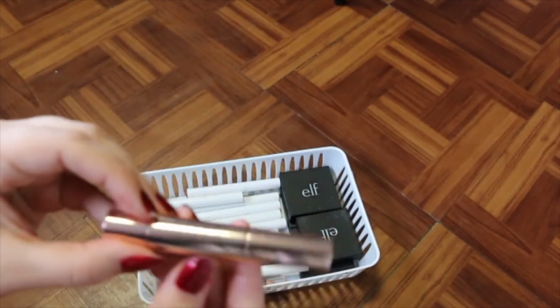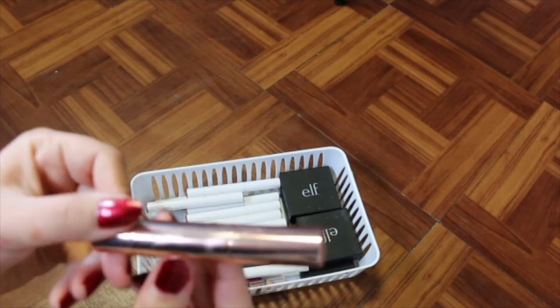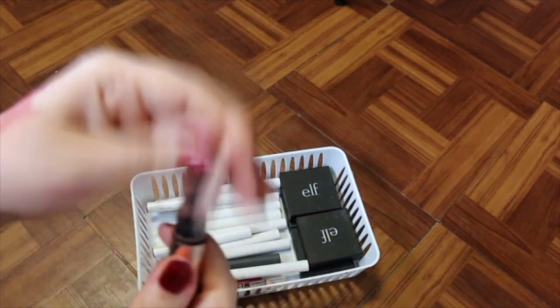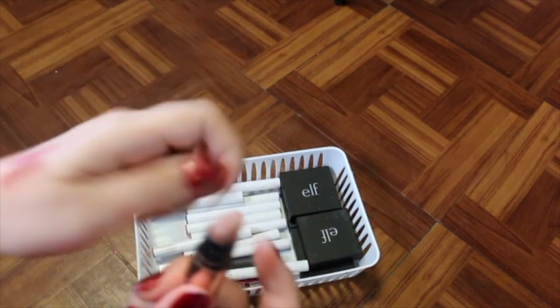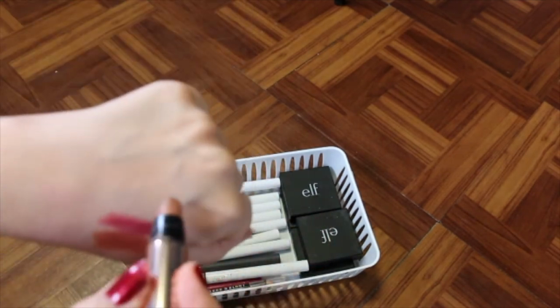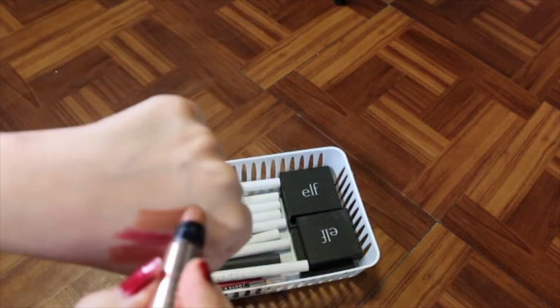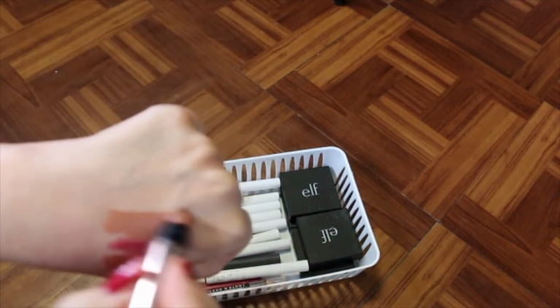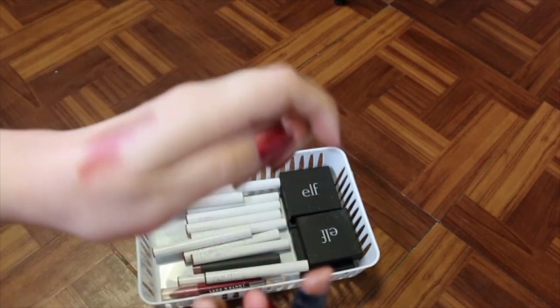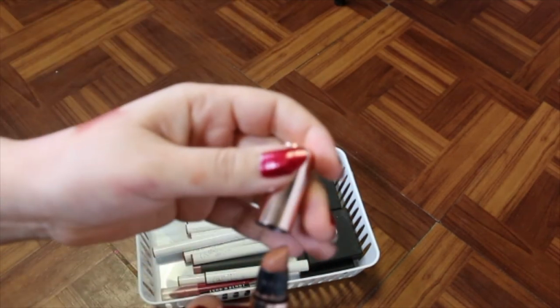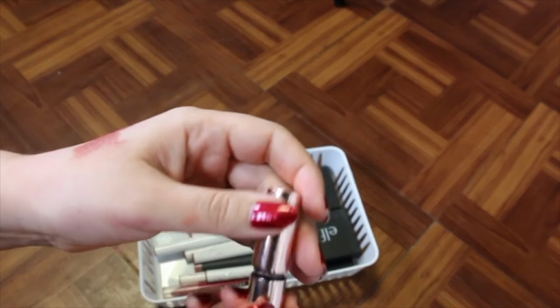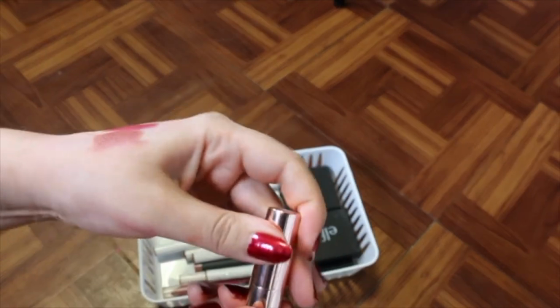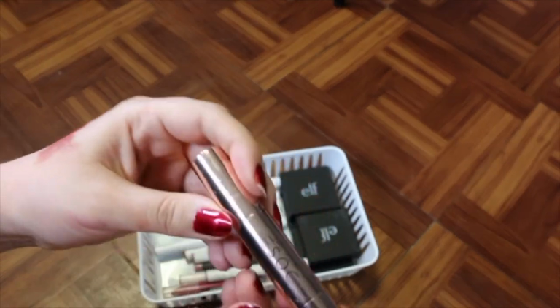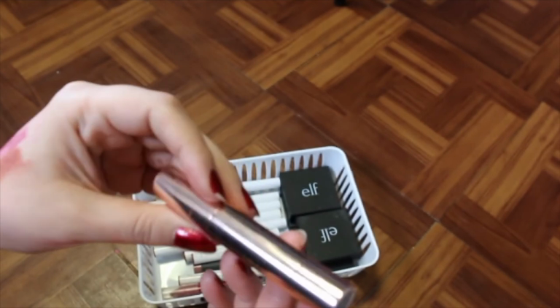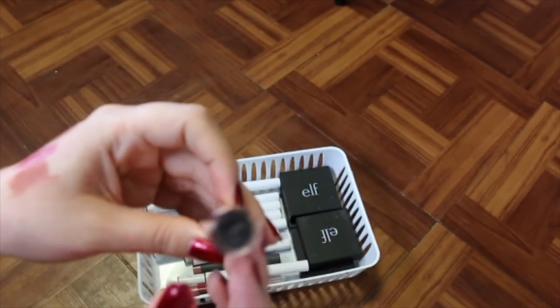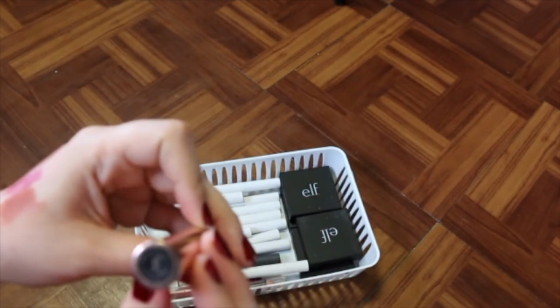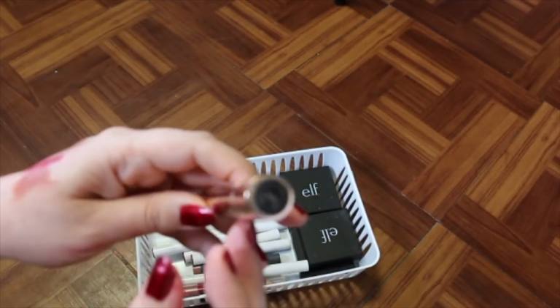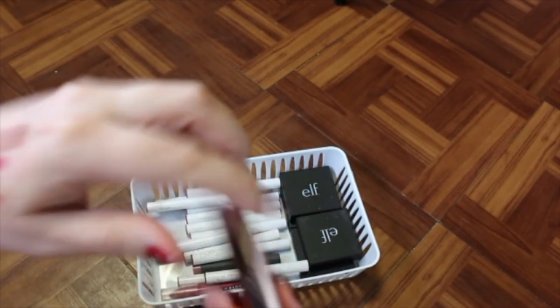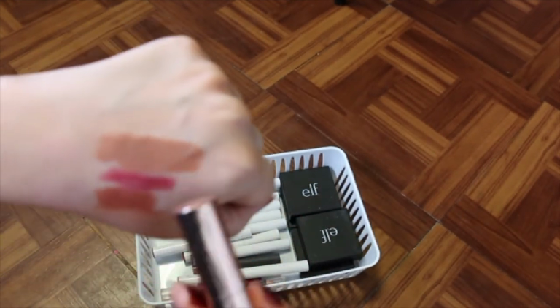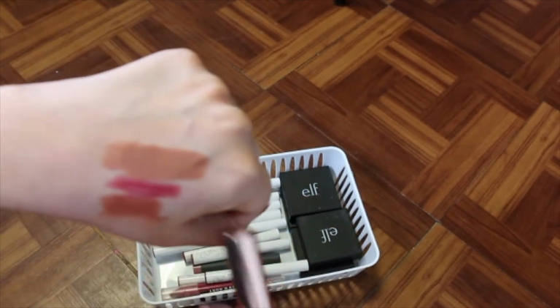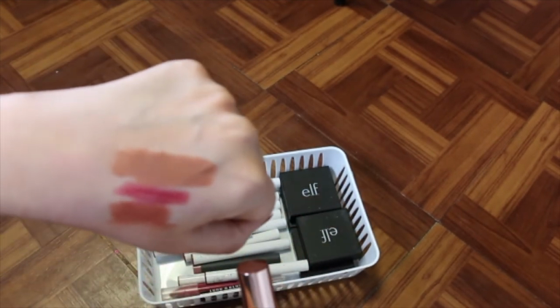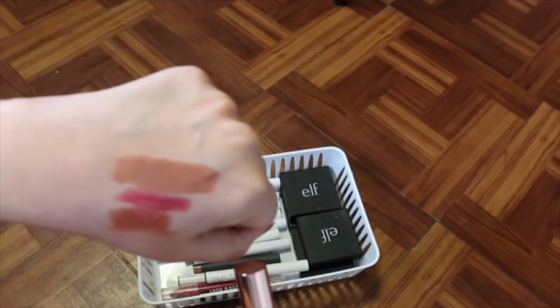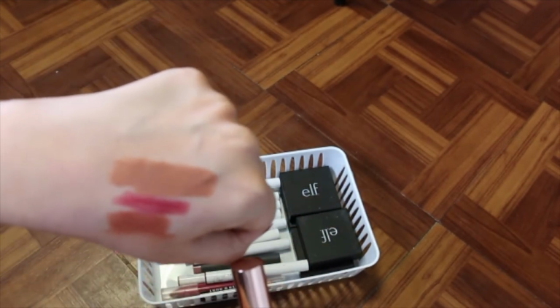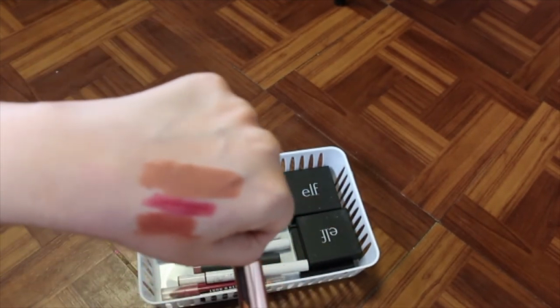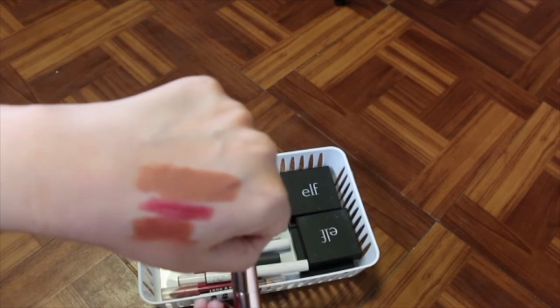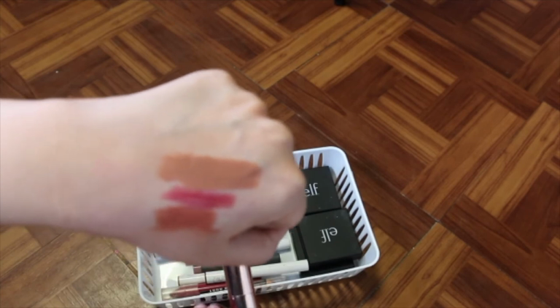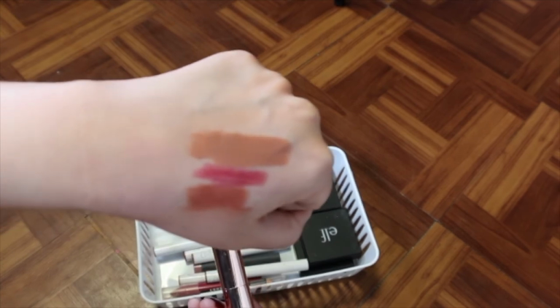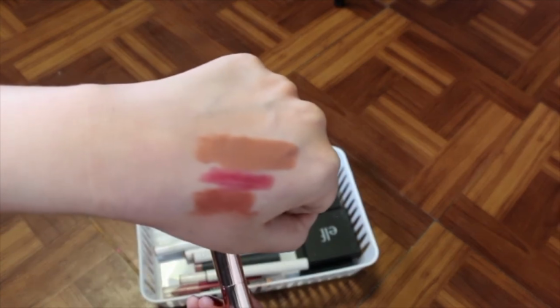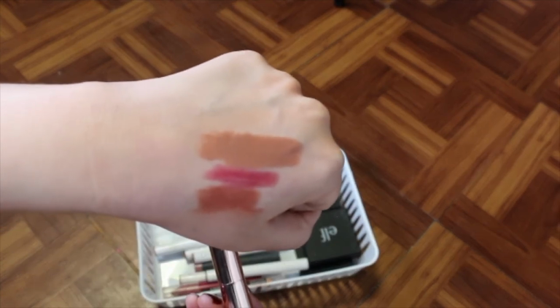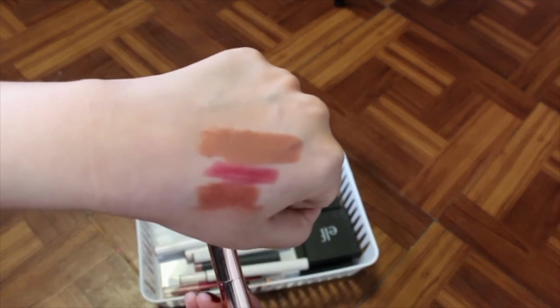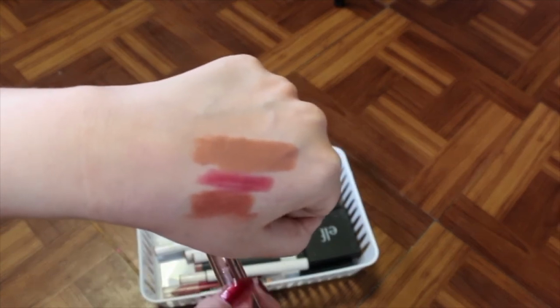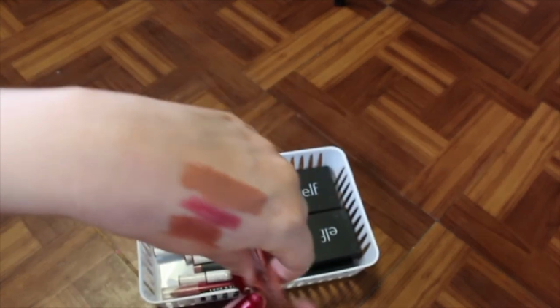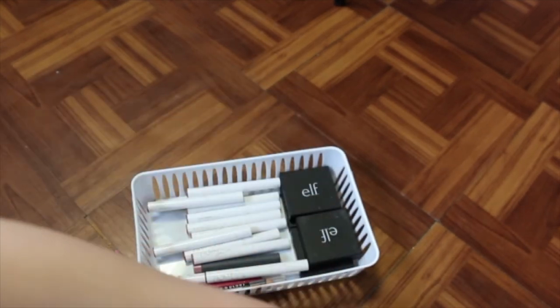I've got an old Dose of Colors lipstick — this is super old, so I'm probably just going to get rid of this. It's in the shade Toast. It's a really pretty color, but it's really light and kind of makes me look faded, so I'm going to get rid of that one.